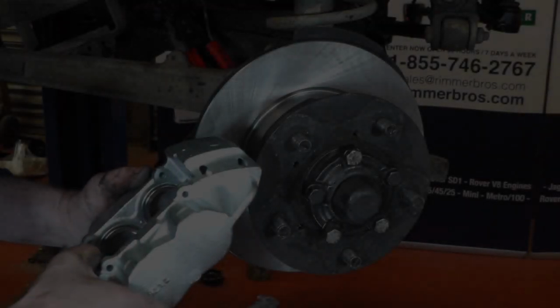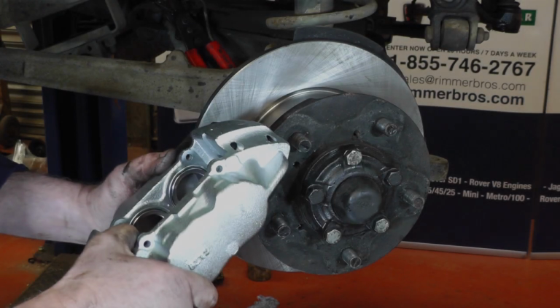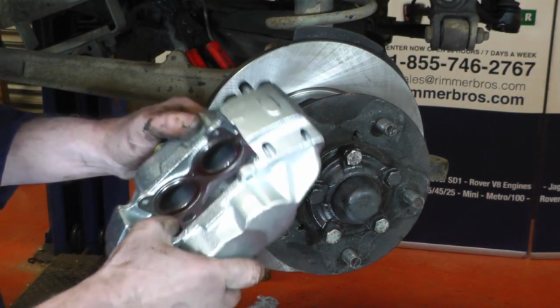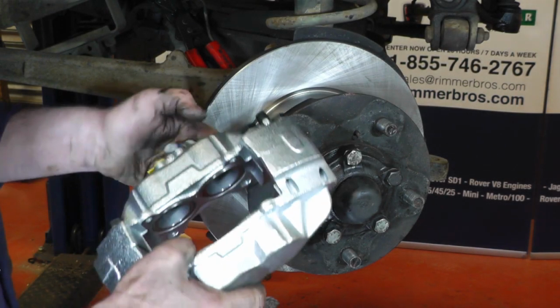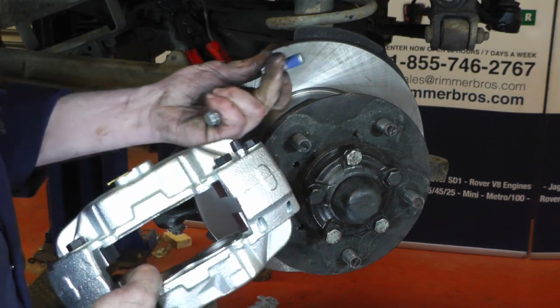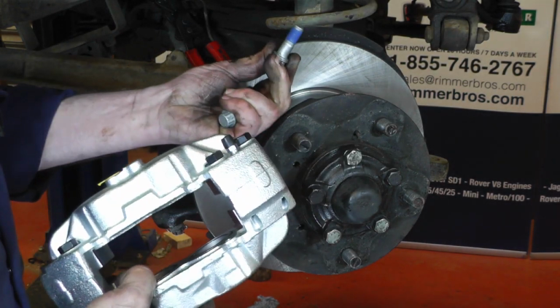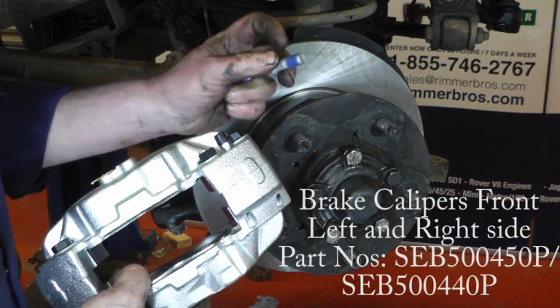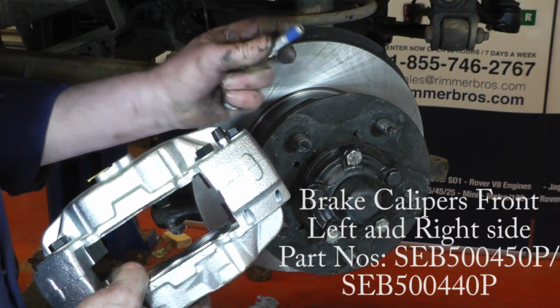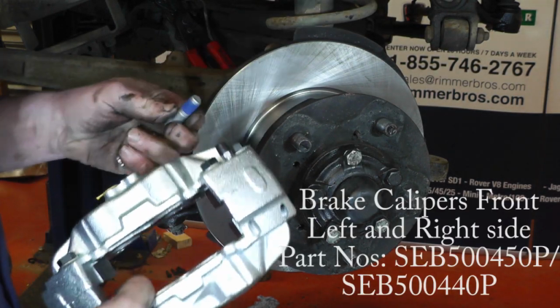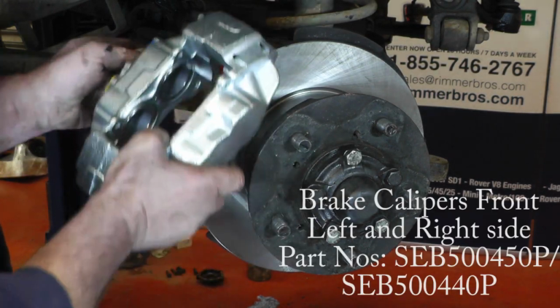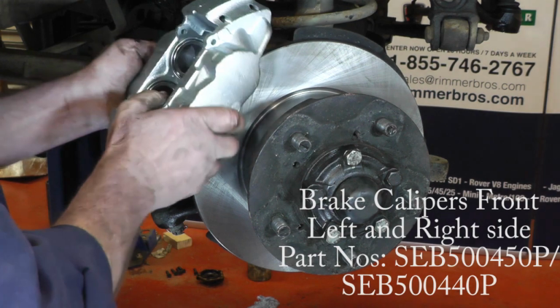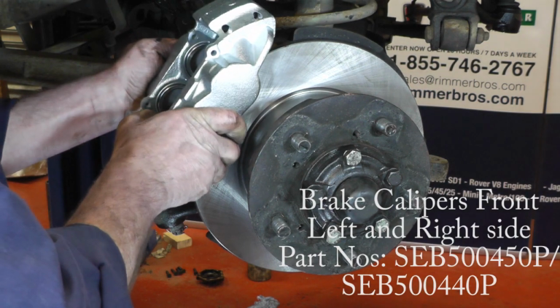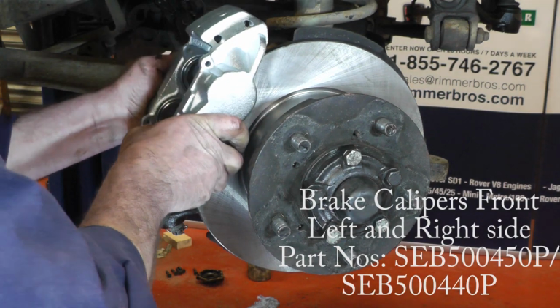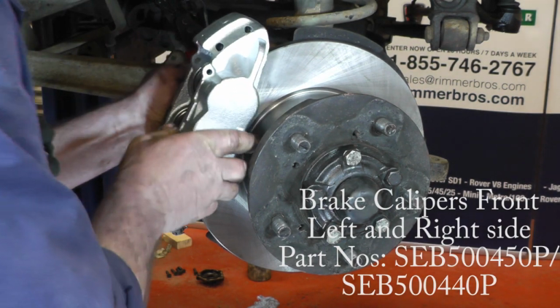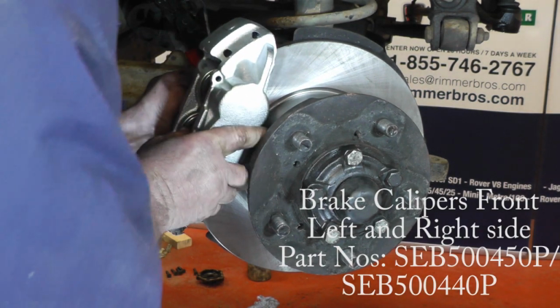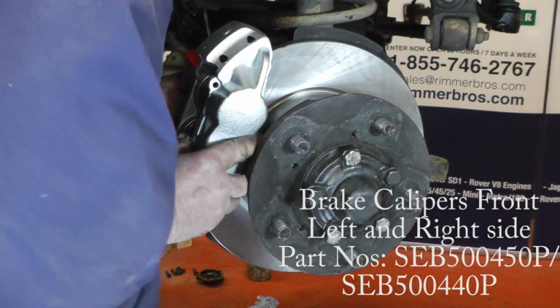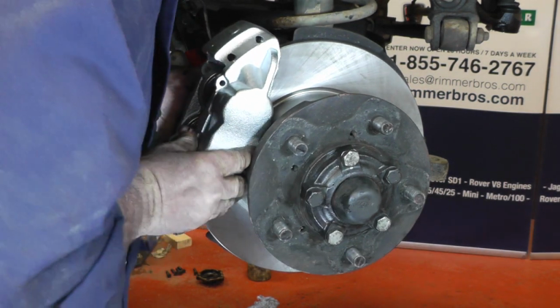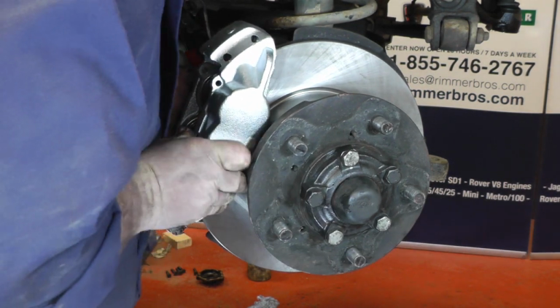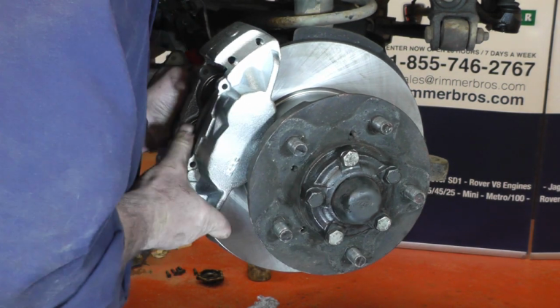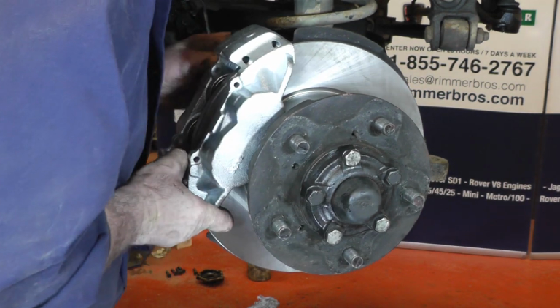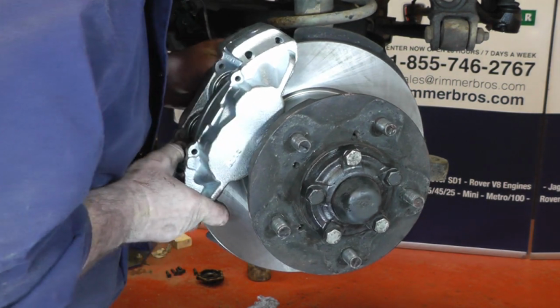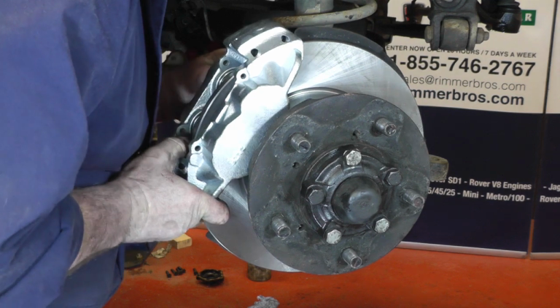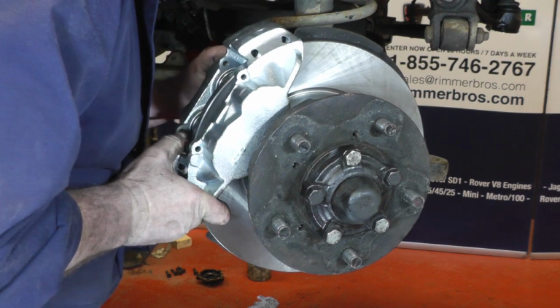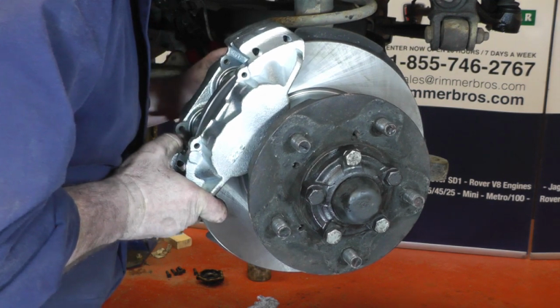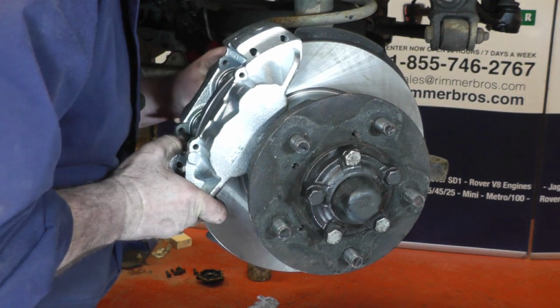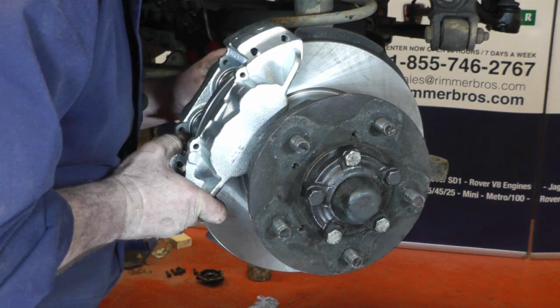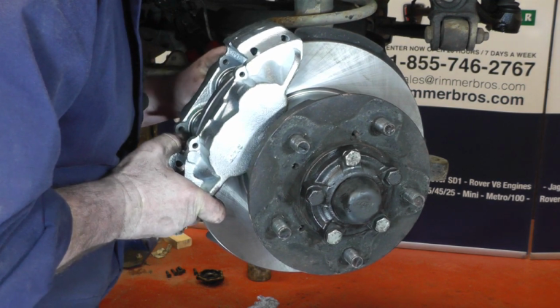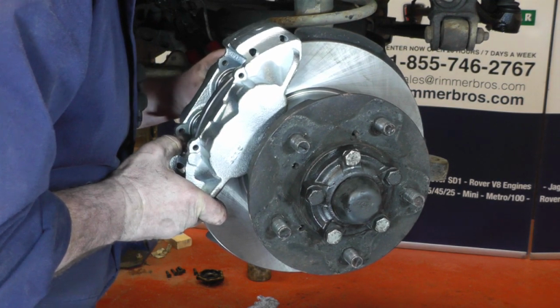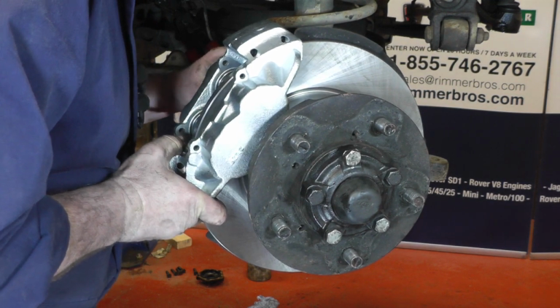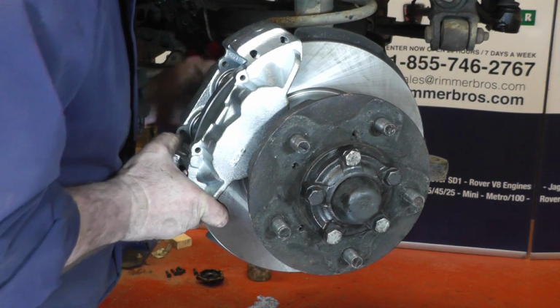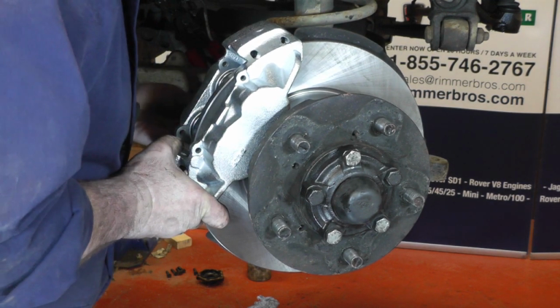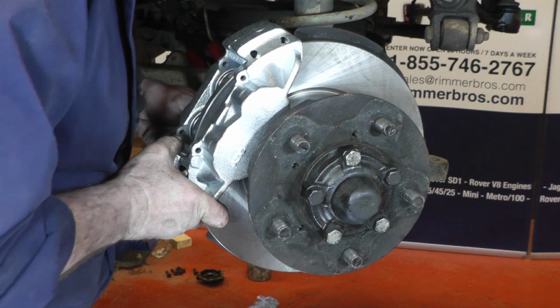Now going to fit the new brake caliper. We've got the new bolts pre-loctited, so it's just a case of putting the caliper in line and fitting the bolts. These caliper bolts want to be torqued down to 82Nm.